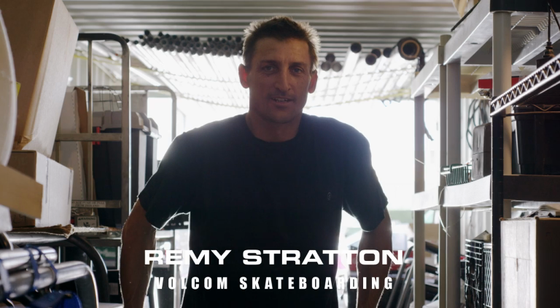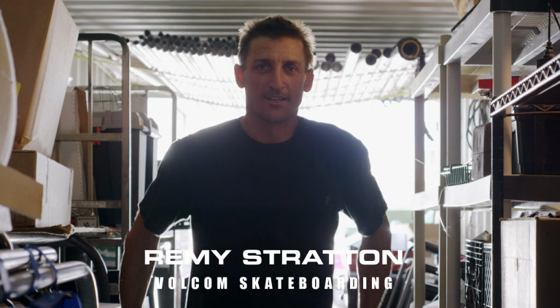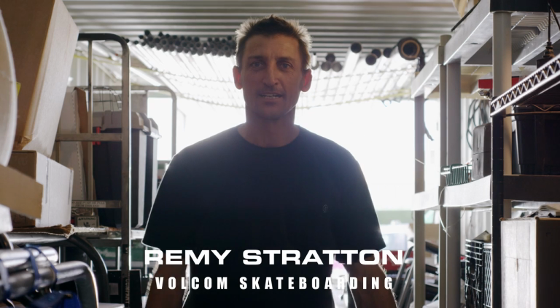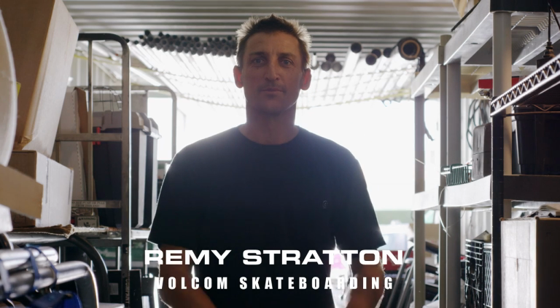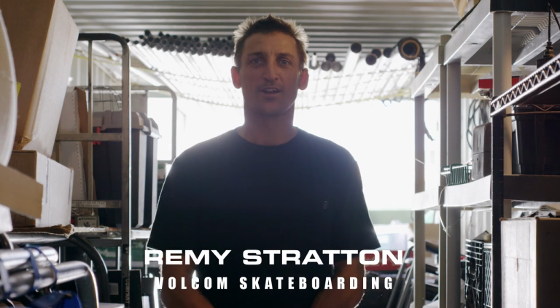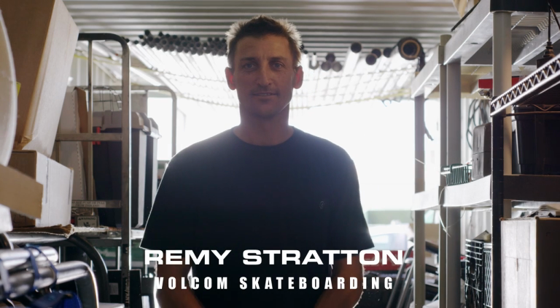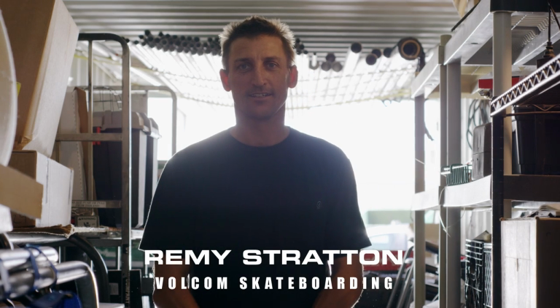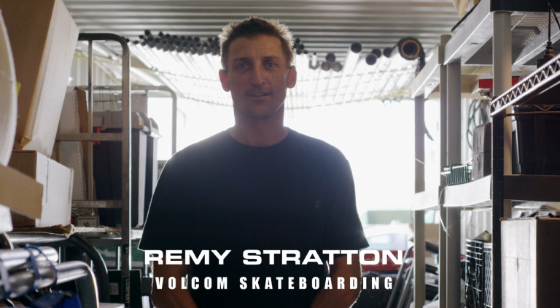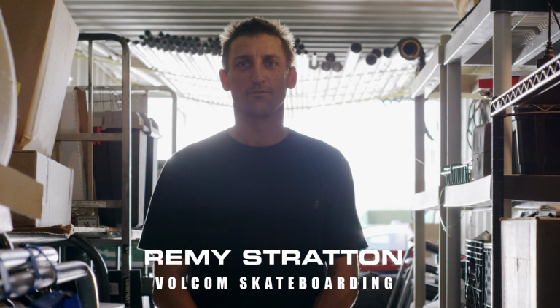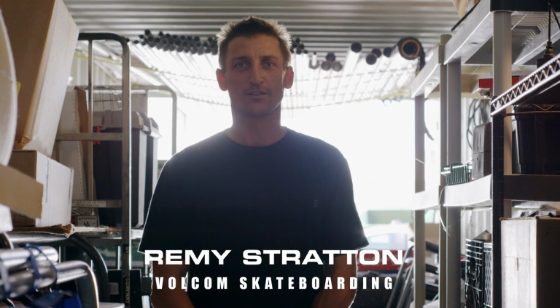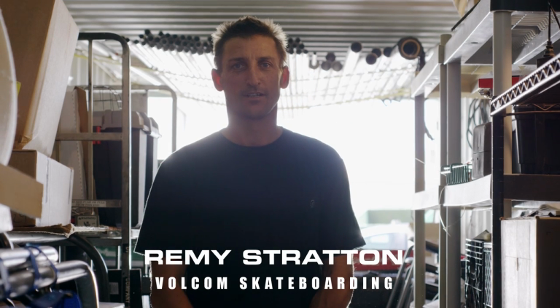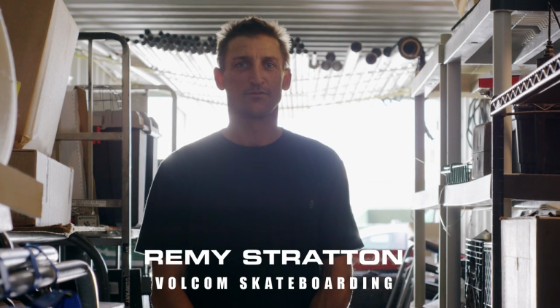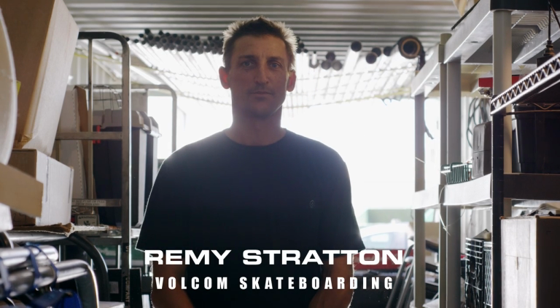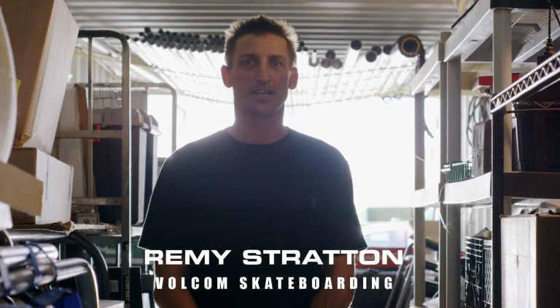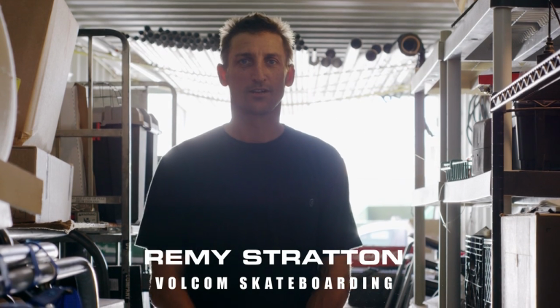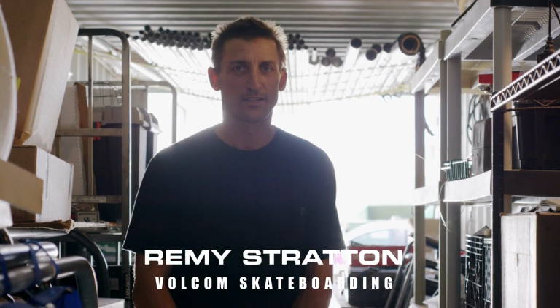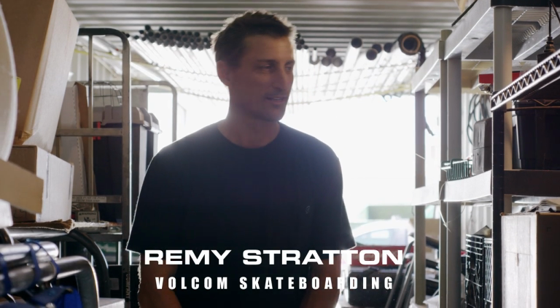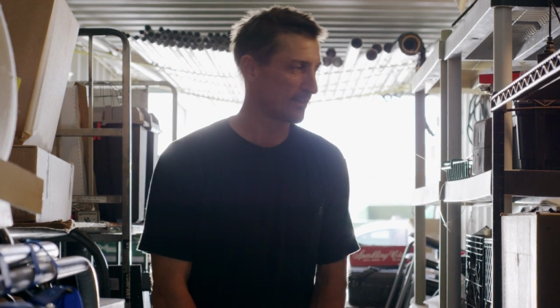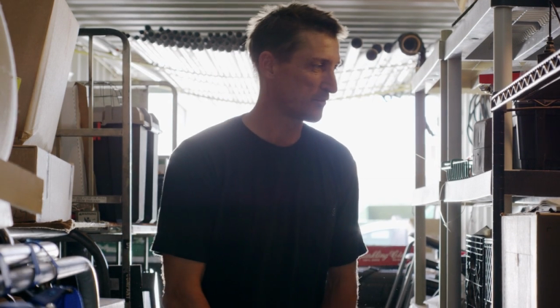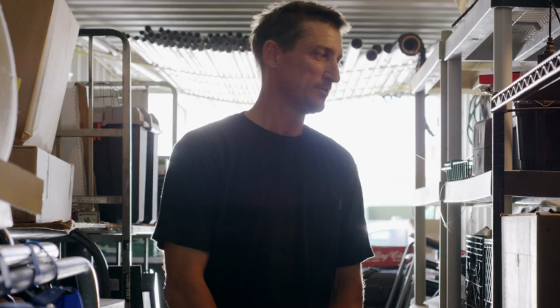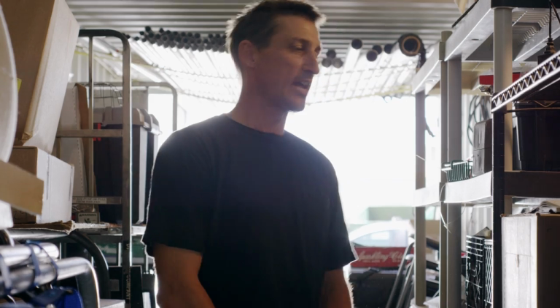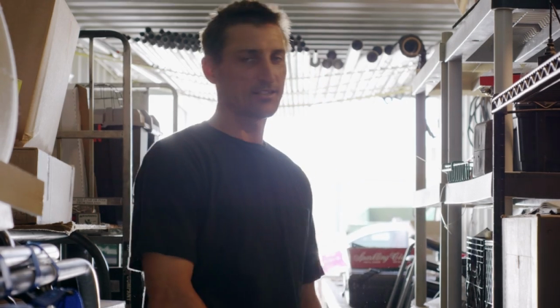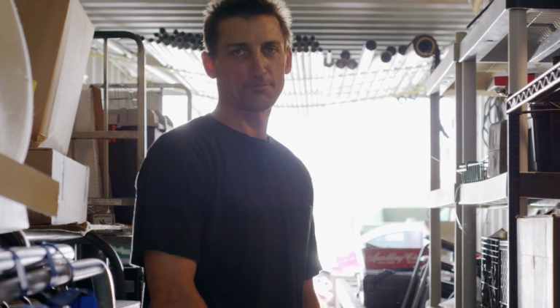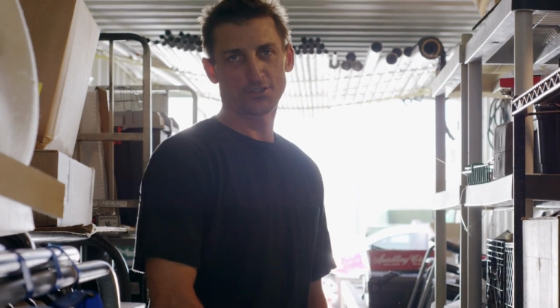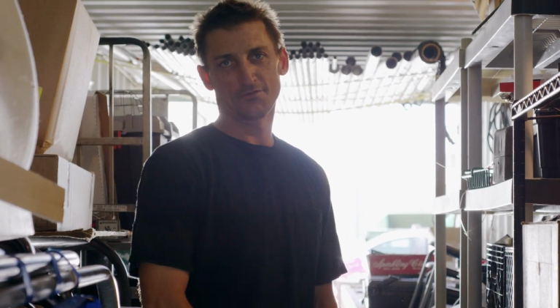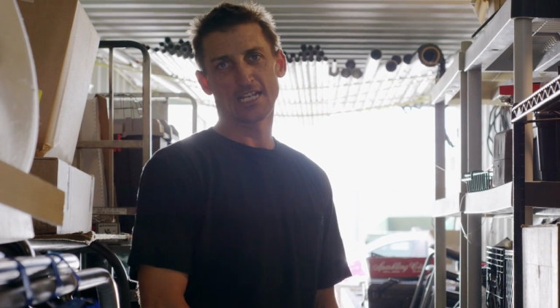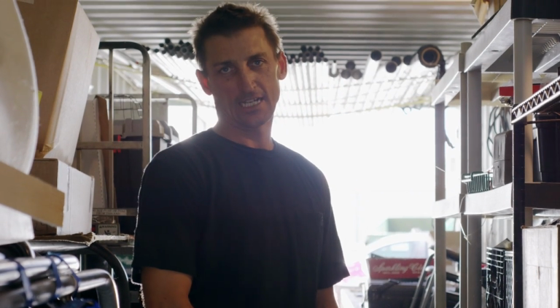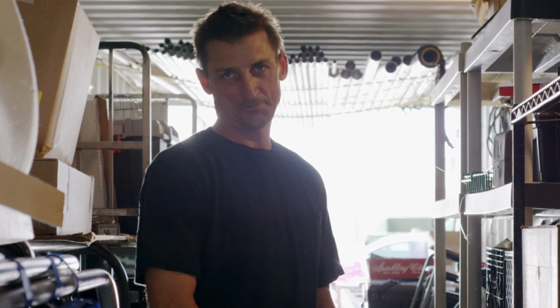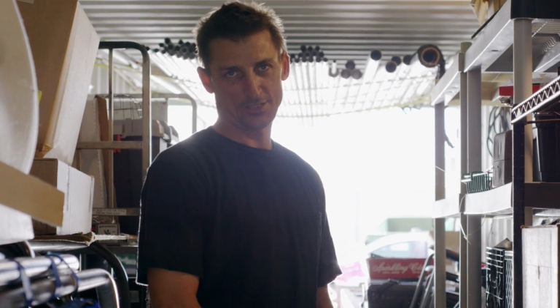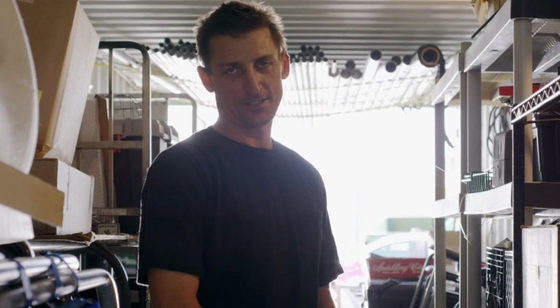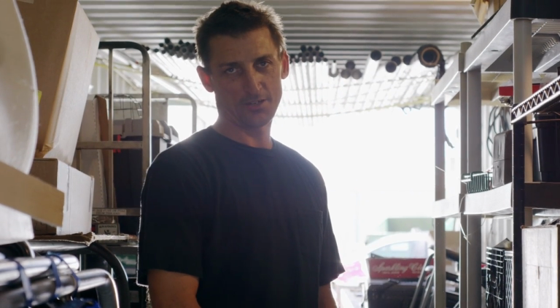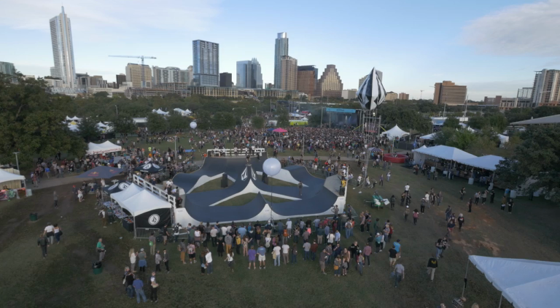Hi, my name is Remy Stratton and I work at Volcom. I'm the VP of Skateboarding there and last year I had the pleasure of designing the Super Collider ramp.